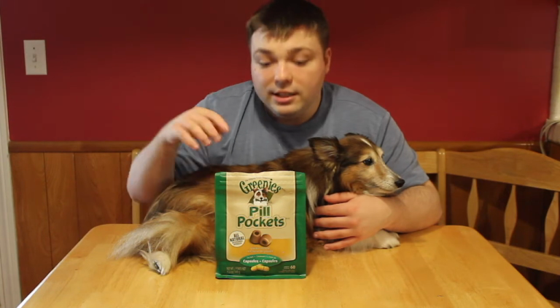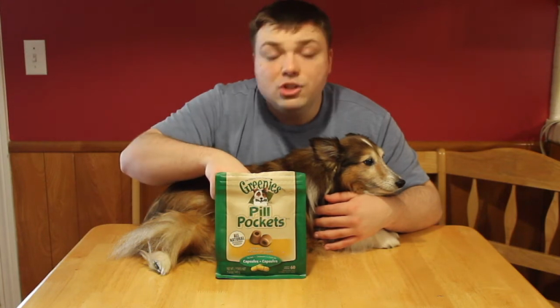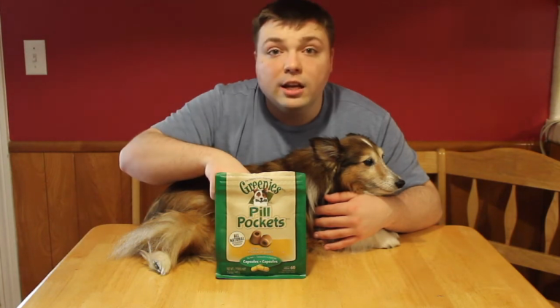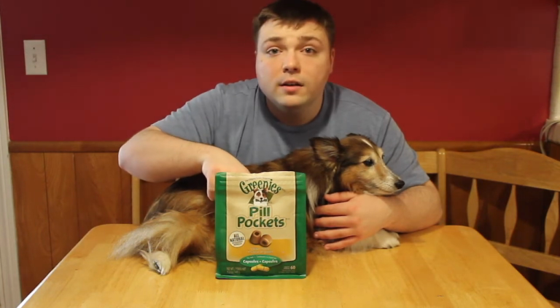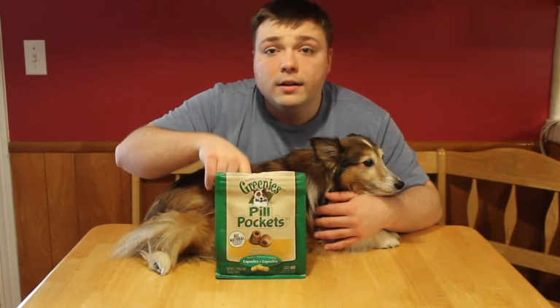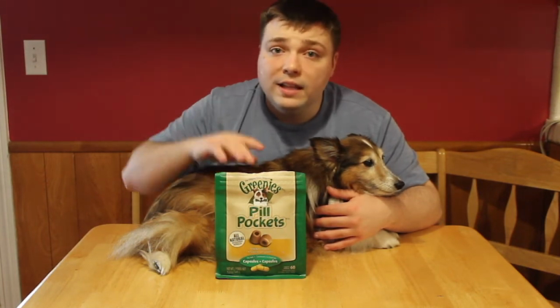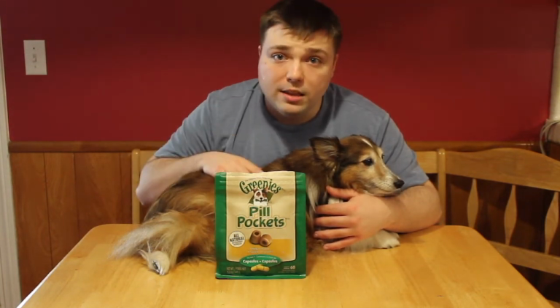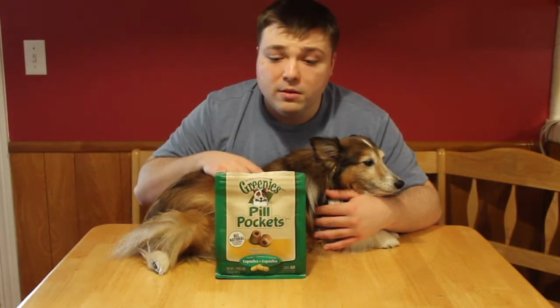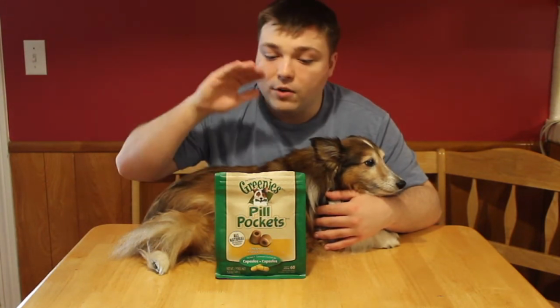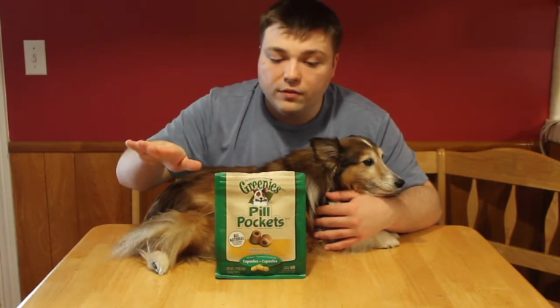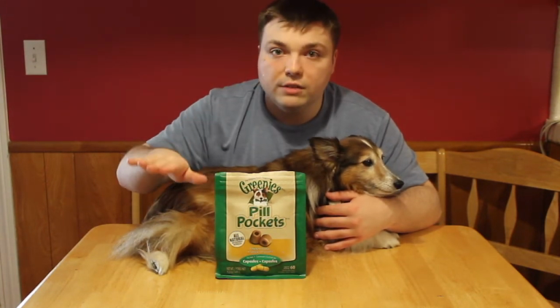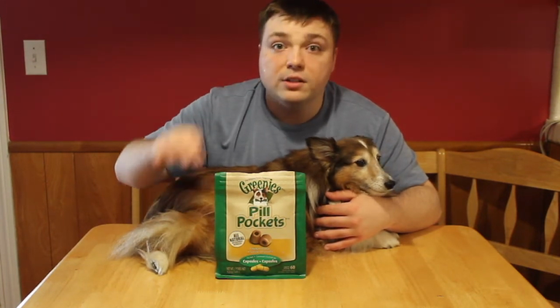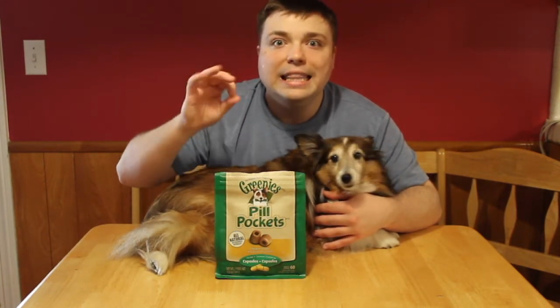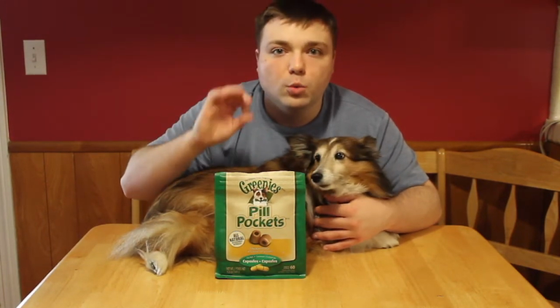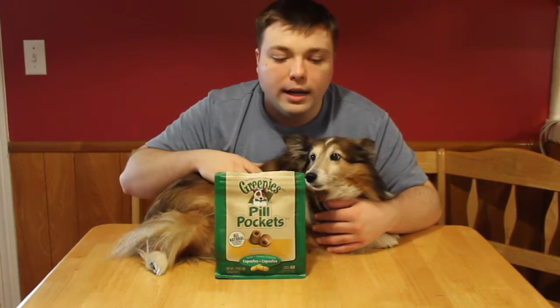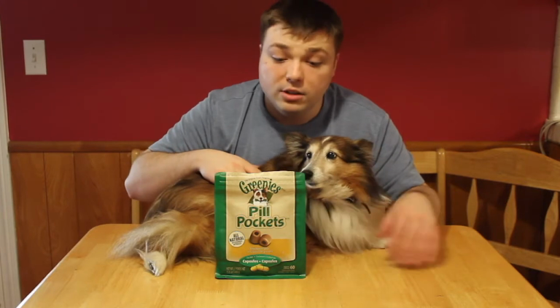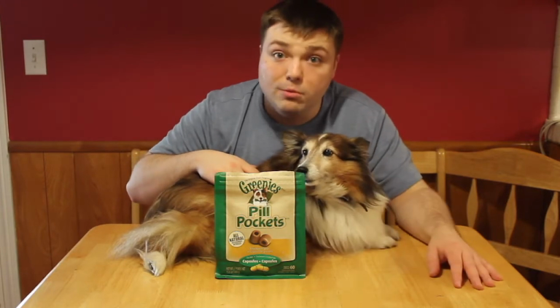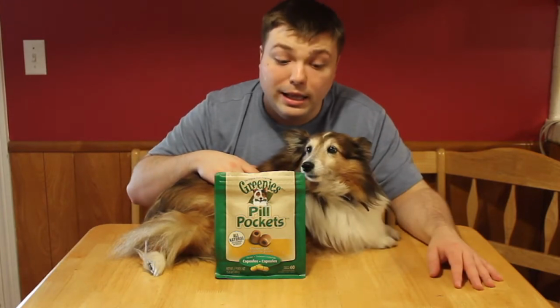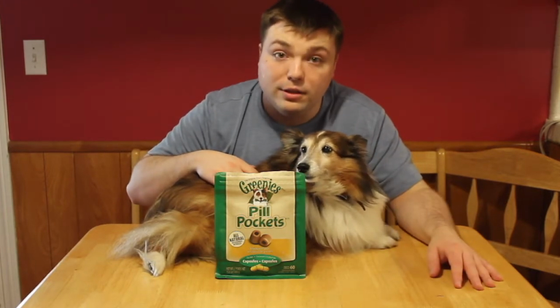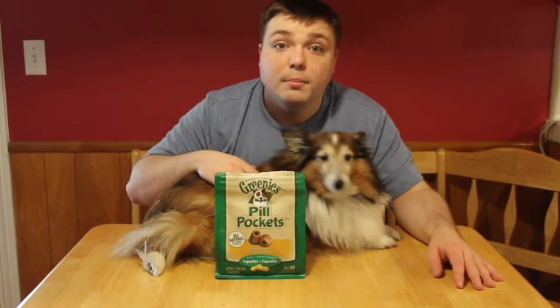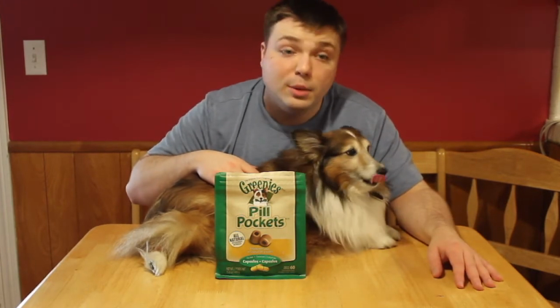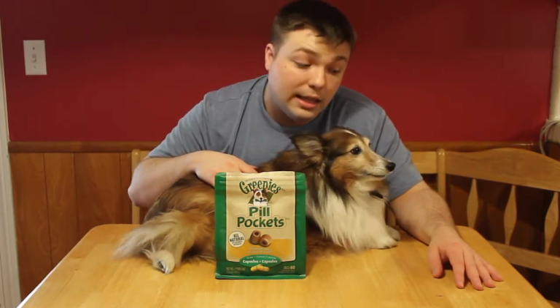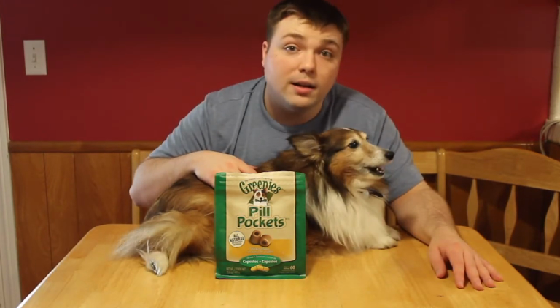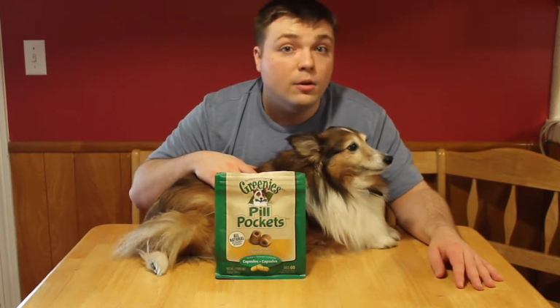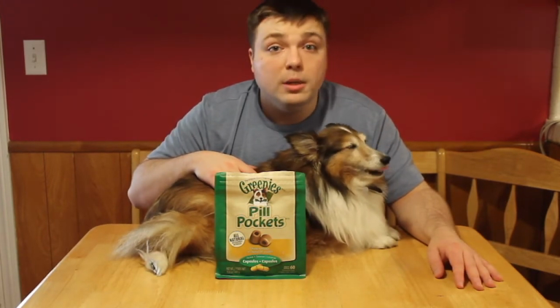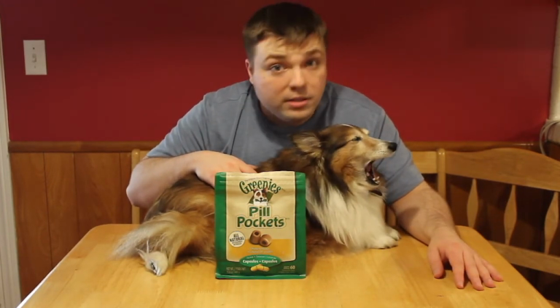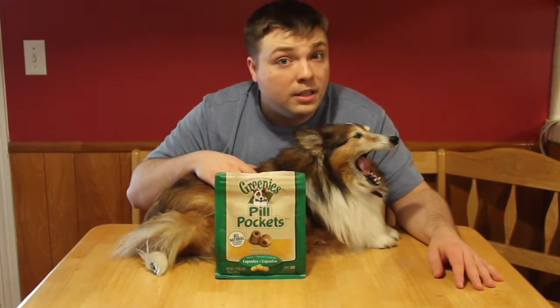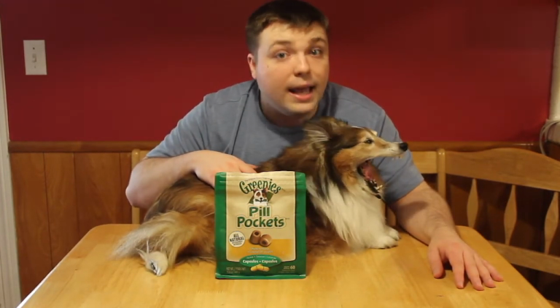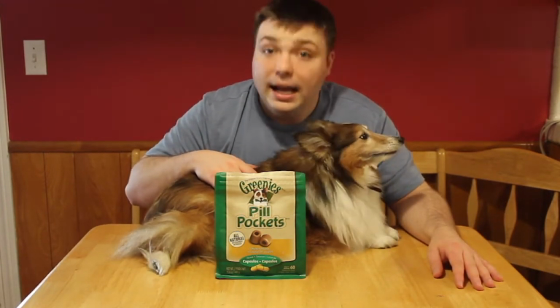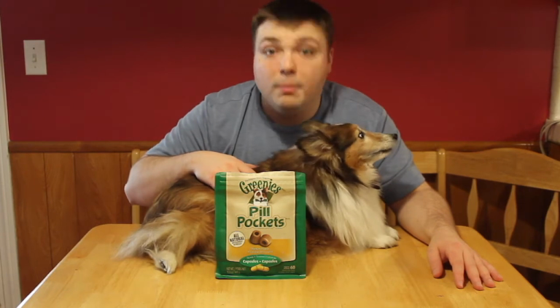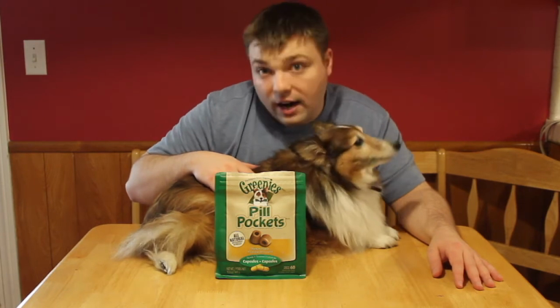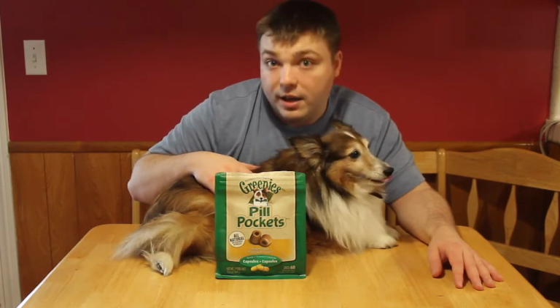This is the chicken flavor. Definitely check them out — they have all different sorts of flavors and they do work. As you can see, she really loves them because she would like nothing better than for me to bust open this bag and give her about five of them.